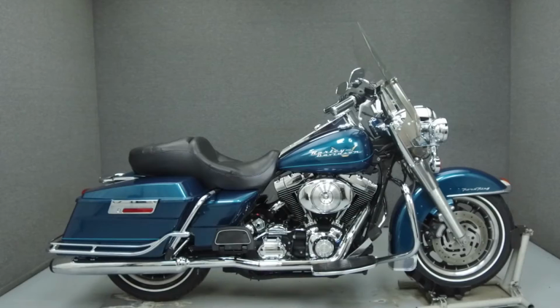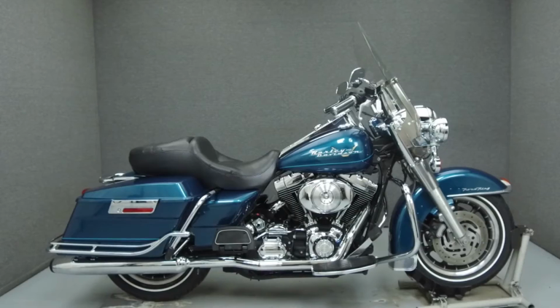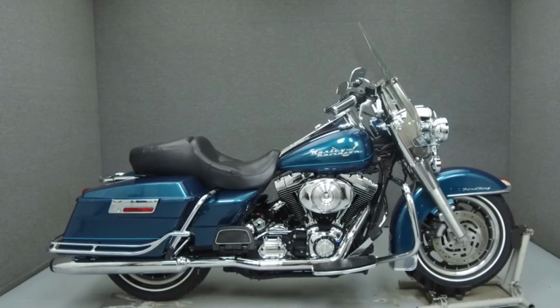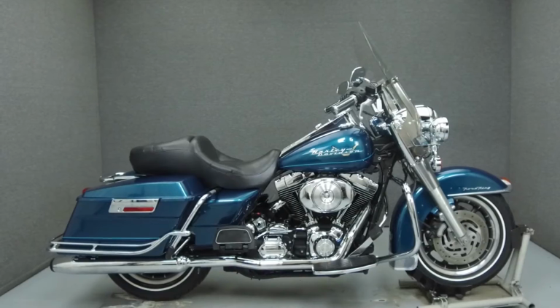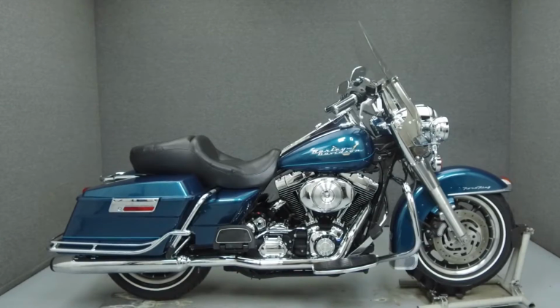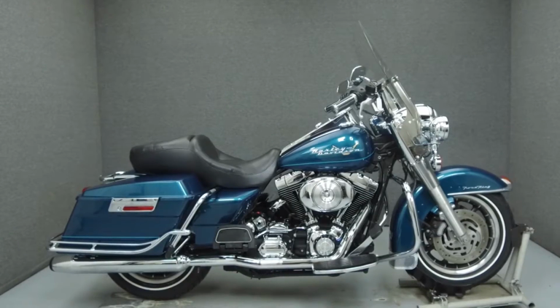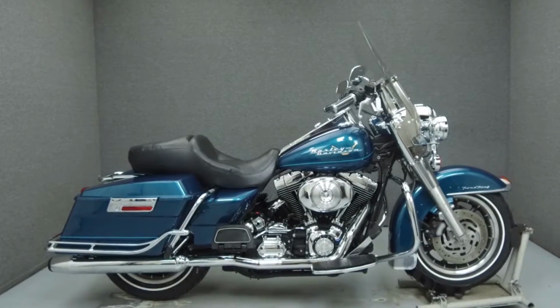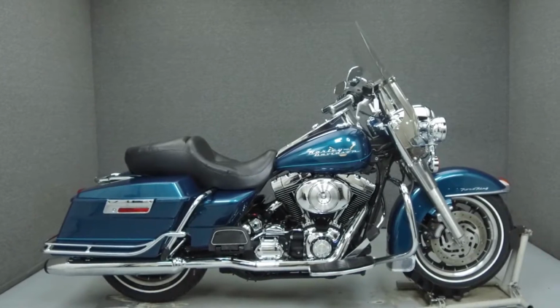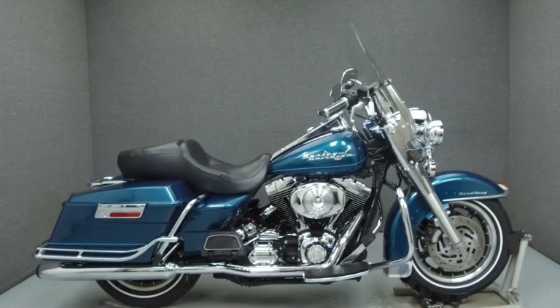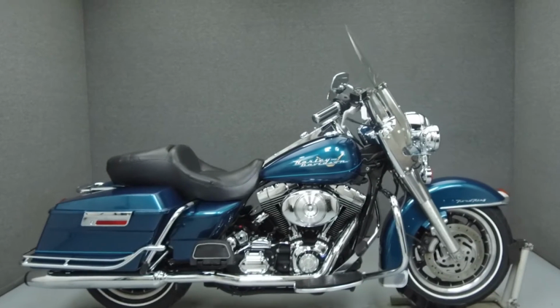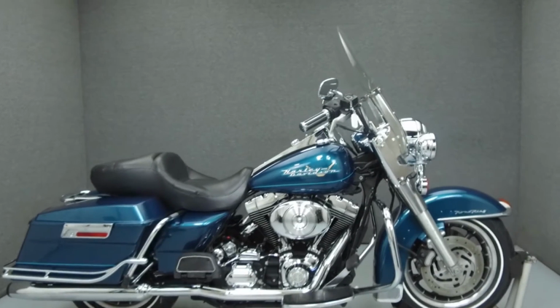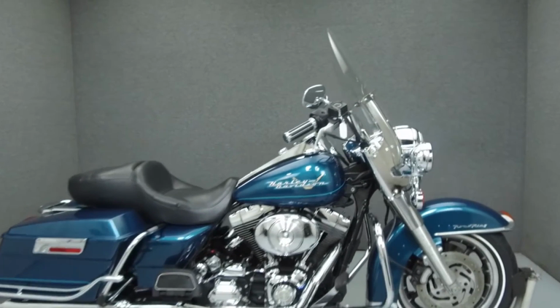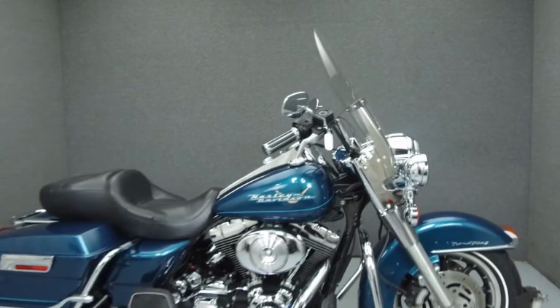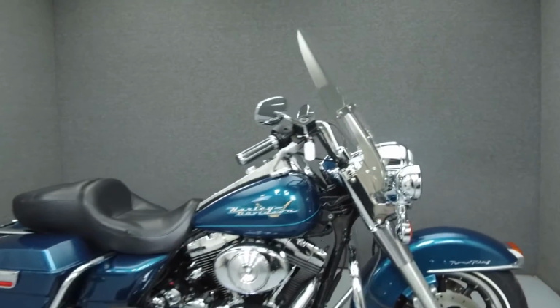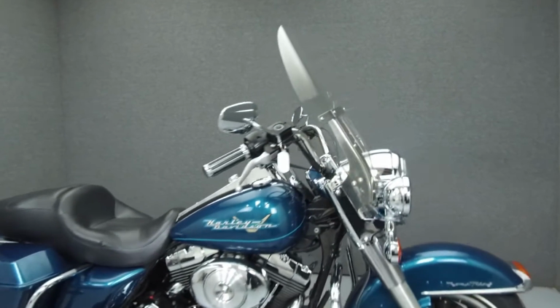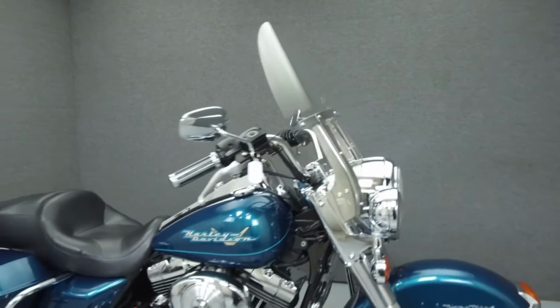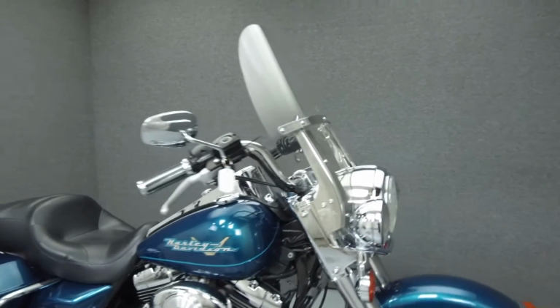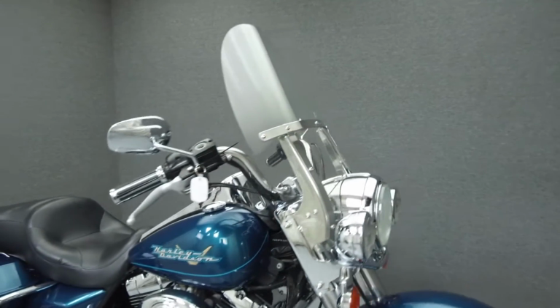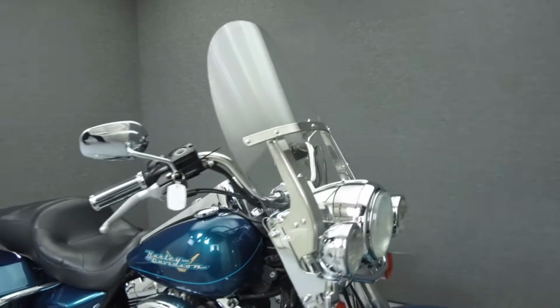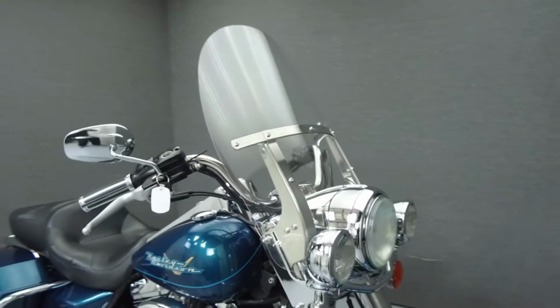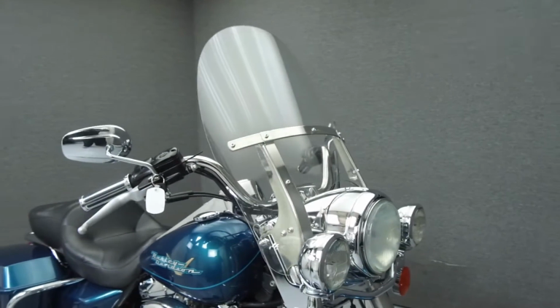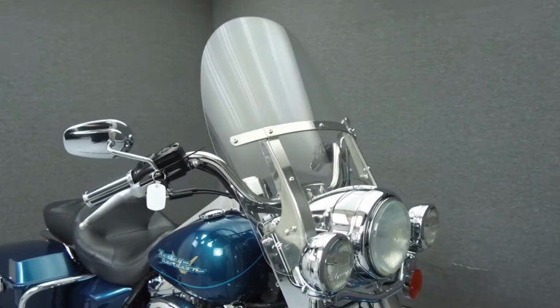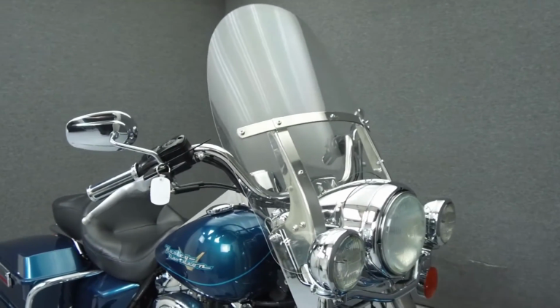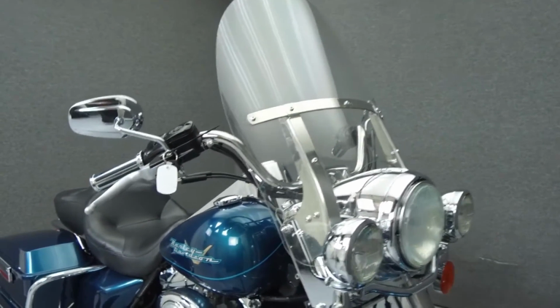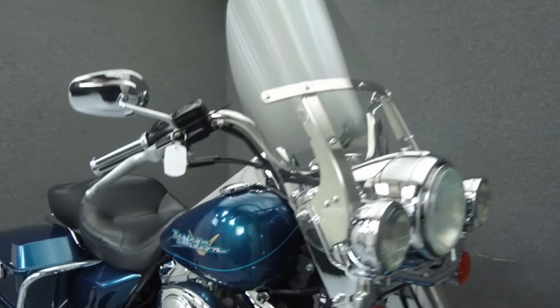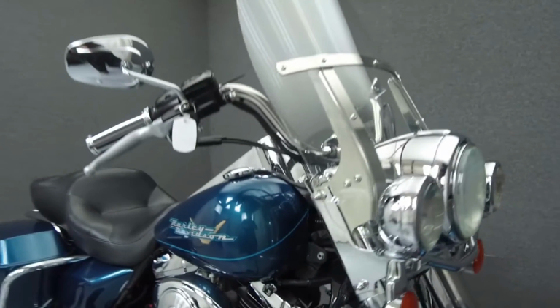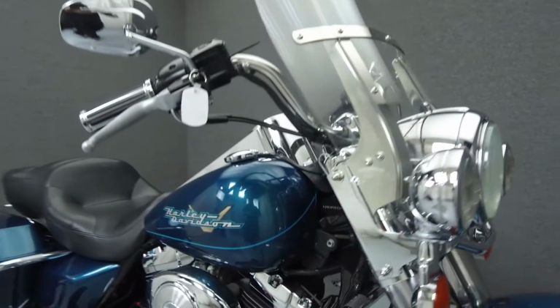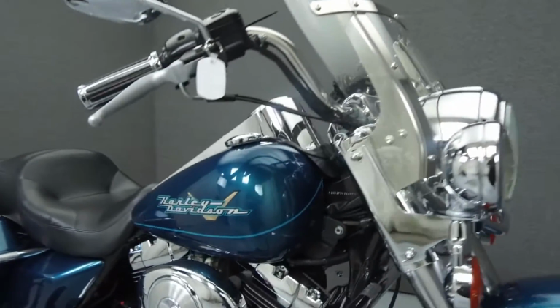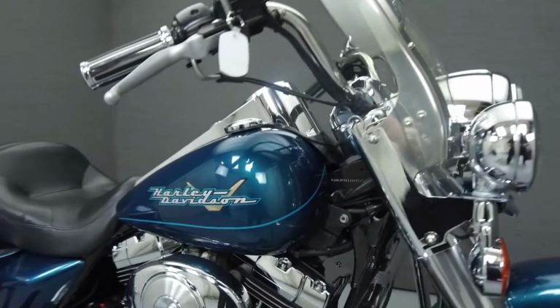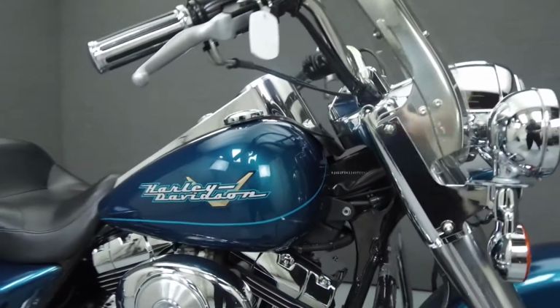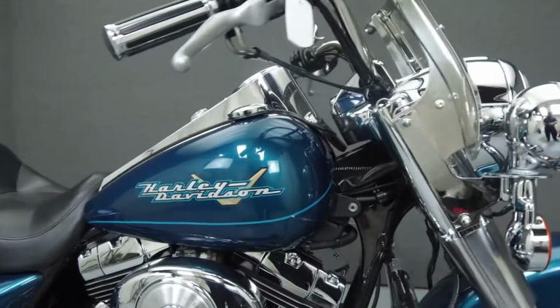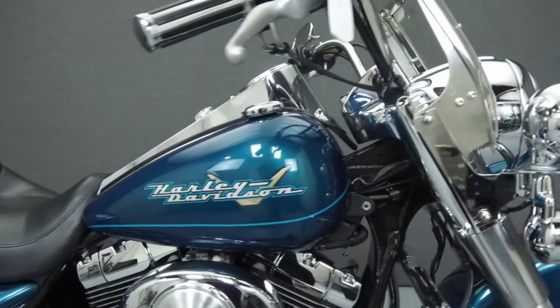Hey everyone, this is Keegan from National Power Sports. Today we're going to take a look at this 2004 Harley-Davidson Road King with 26,083 miles.